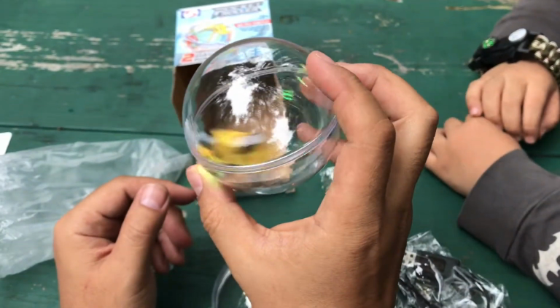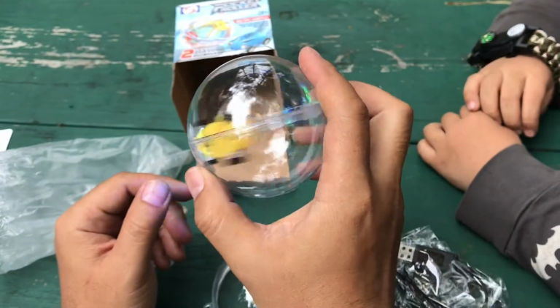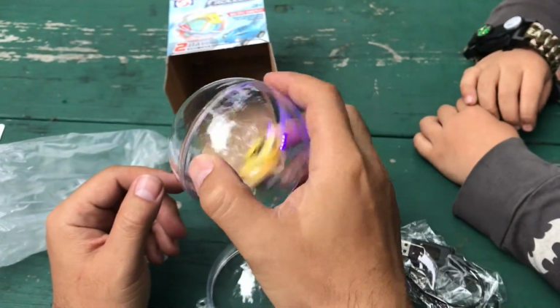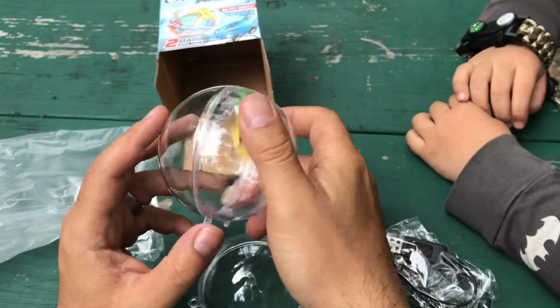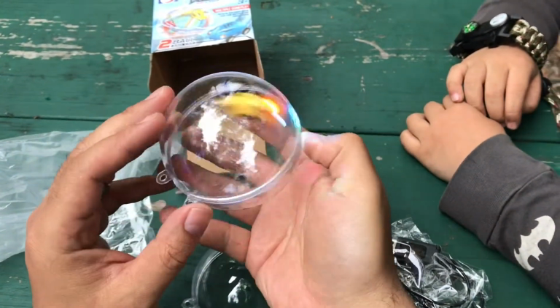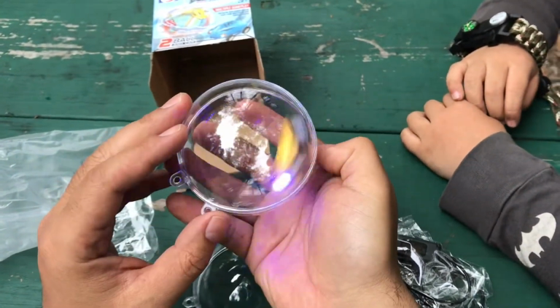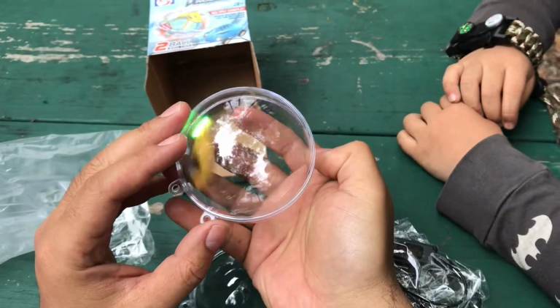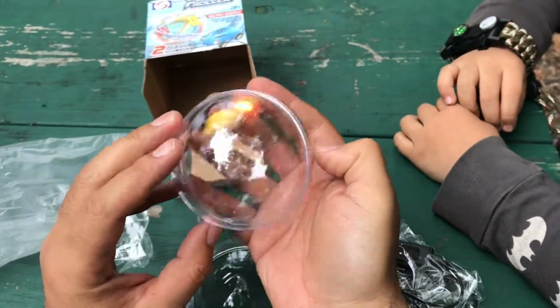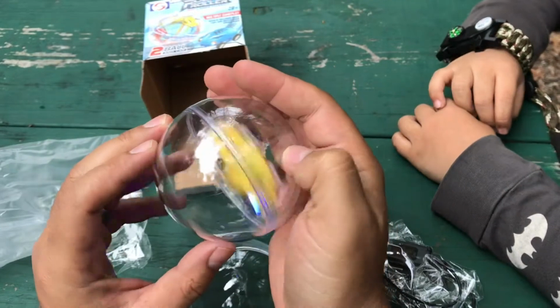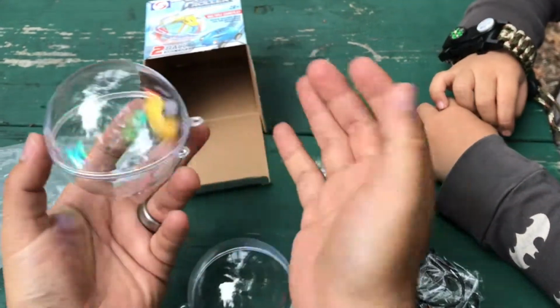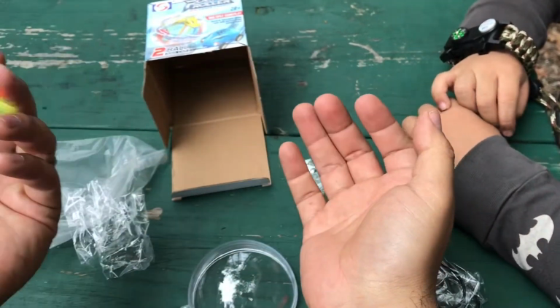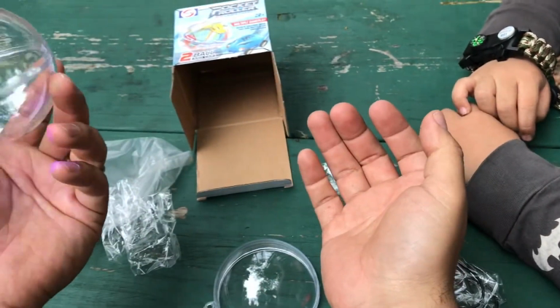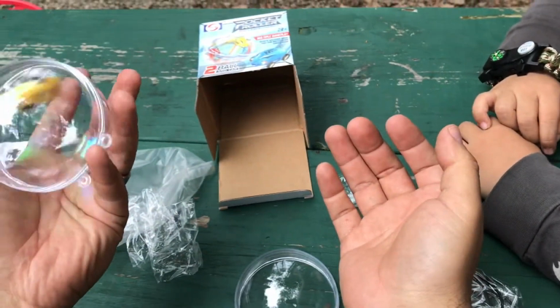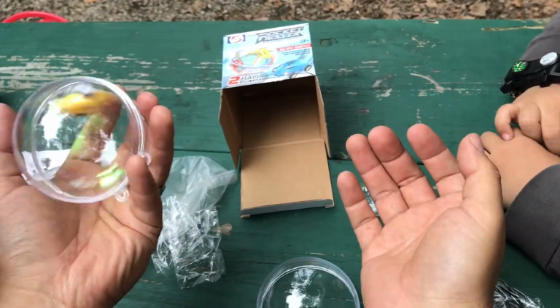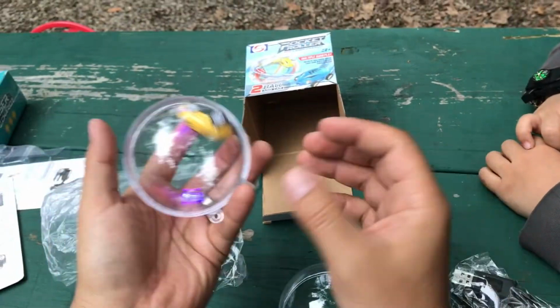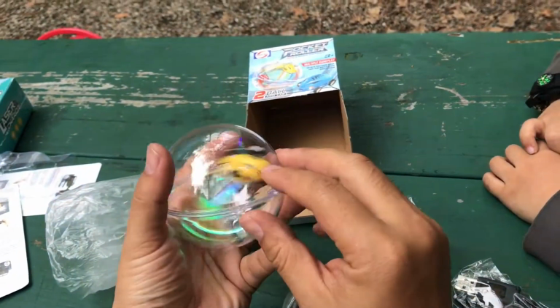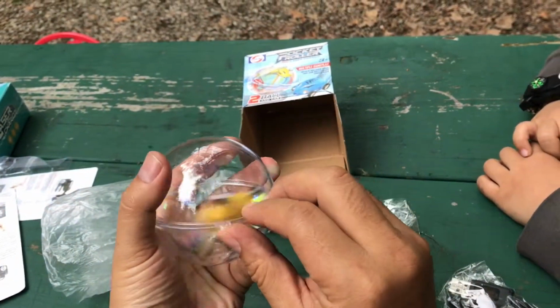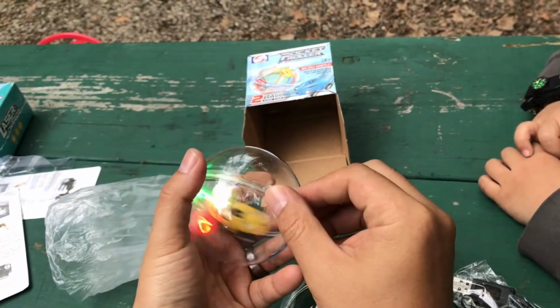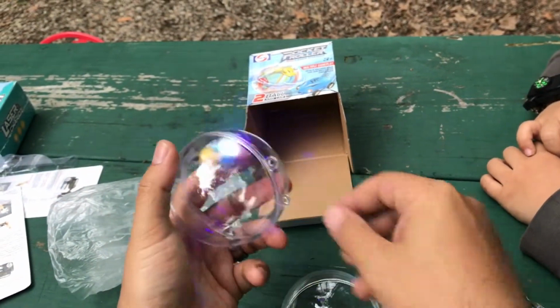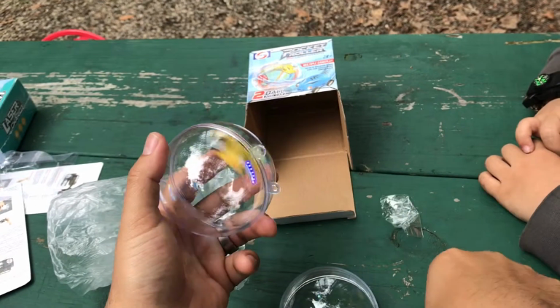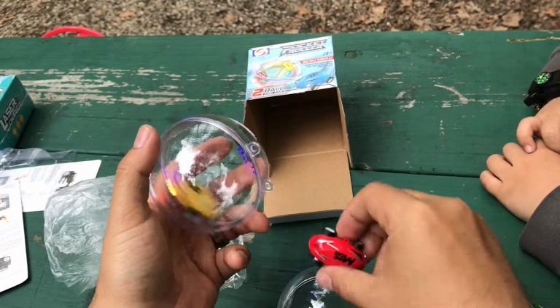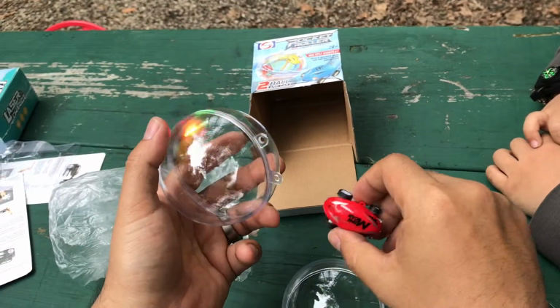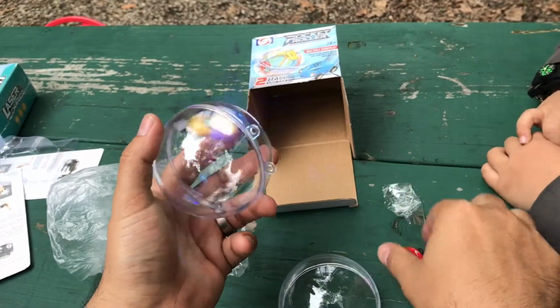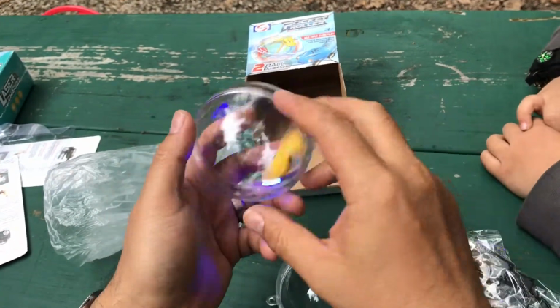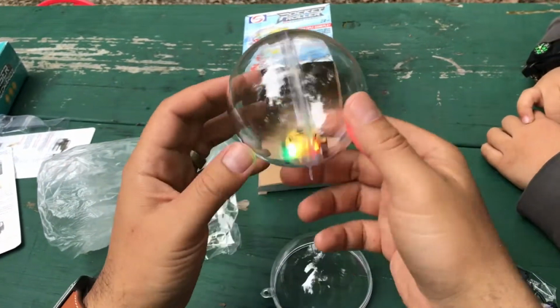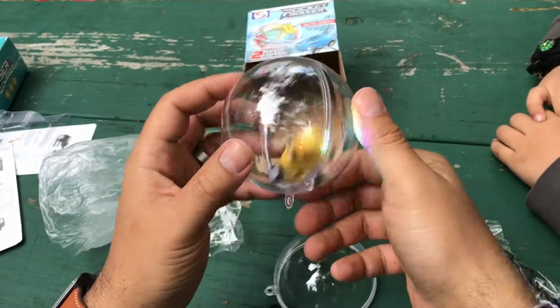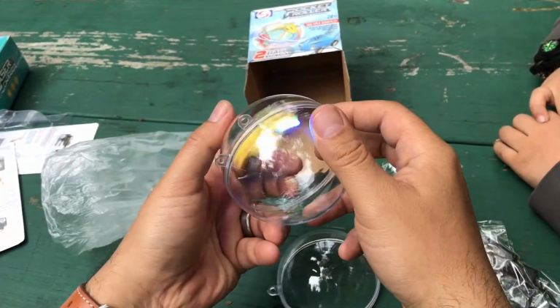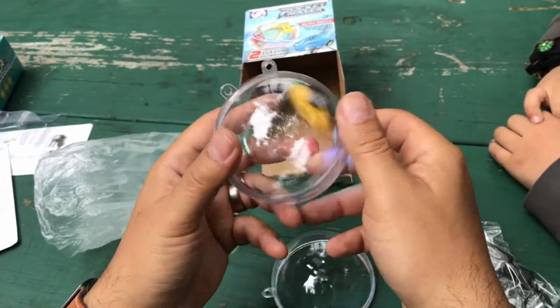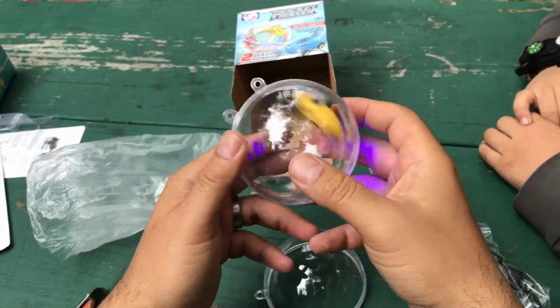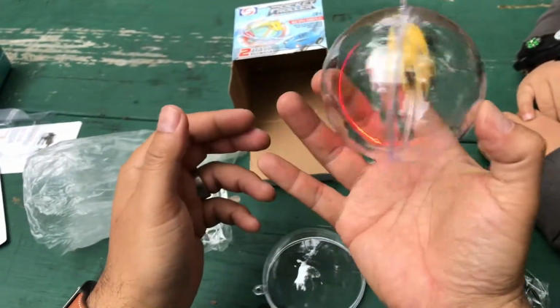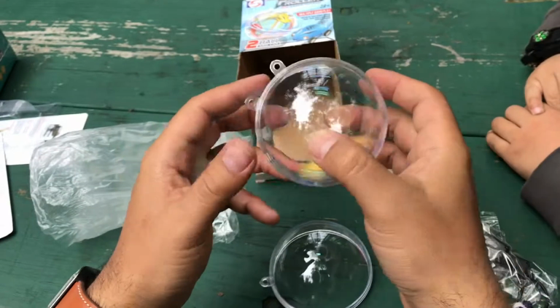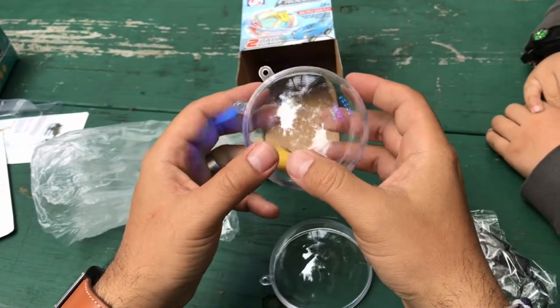Pretty neat, huh? It runs all the way around inside the globe. Or you could put it on a string — there's a hook on the side — and it goes around and around in a circle. That's one way you can play with it.